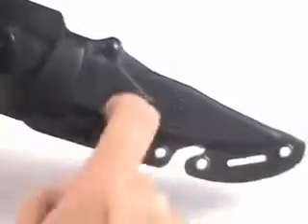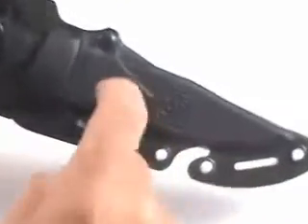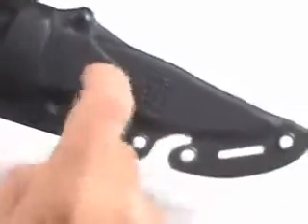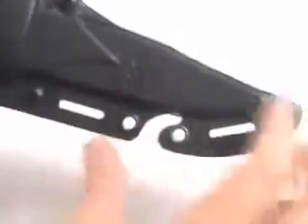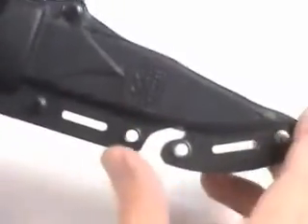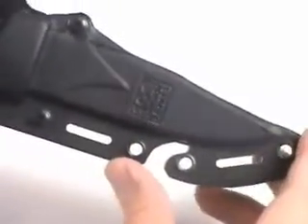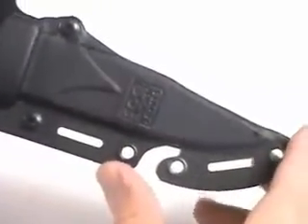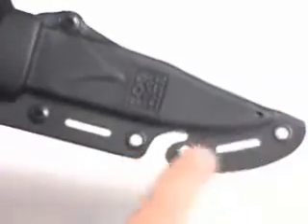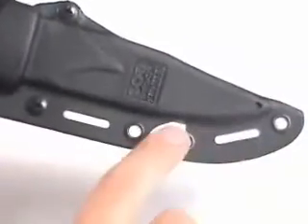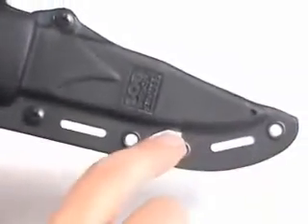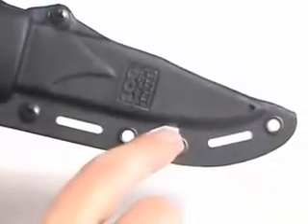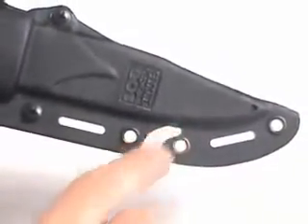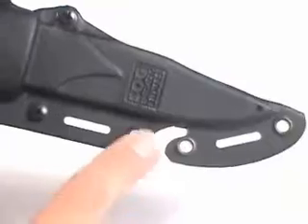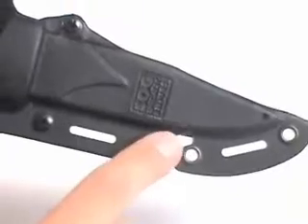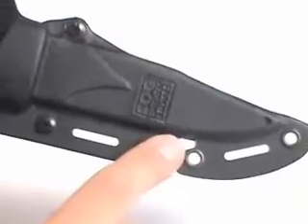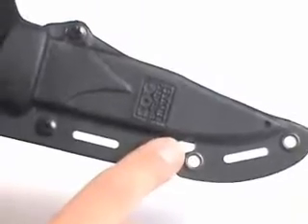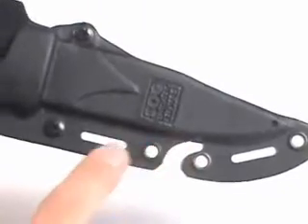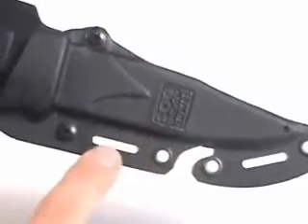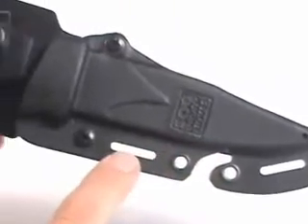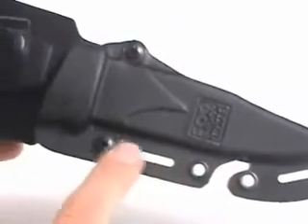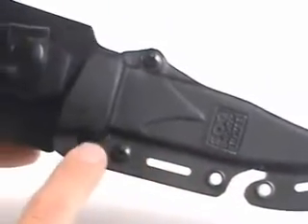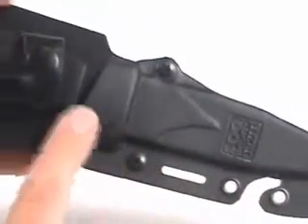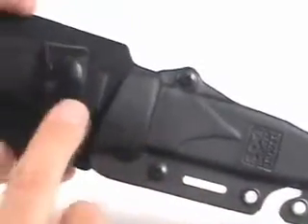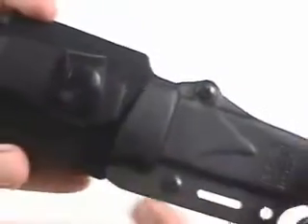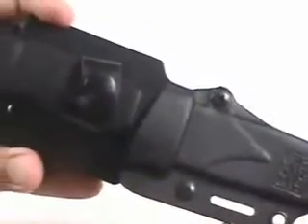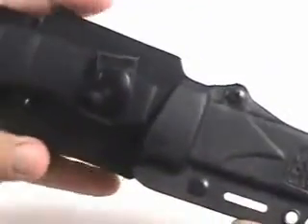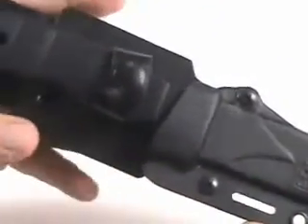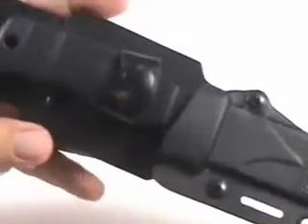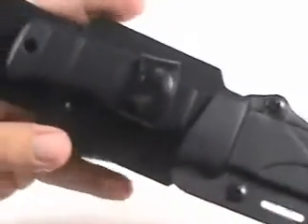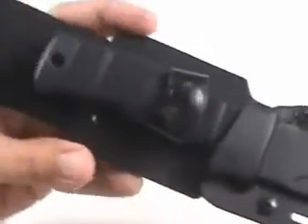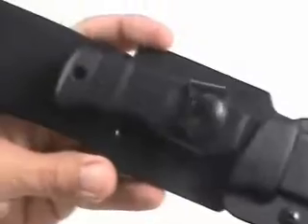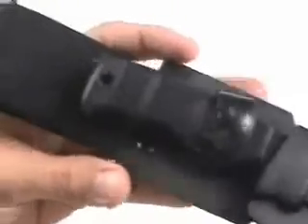The sheath itself is a hard case made of Kydex material. There's a groove on the outside which allows you to cut cord without removing the knife from the sheath — that's kind of a nice feature.